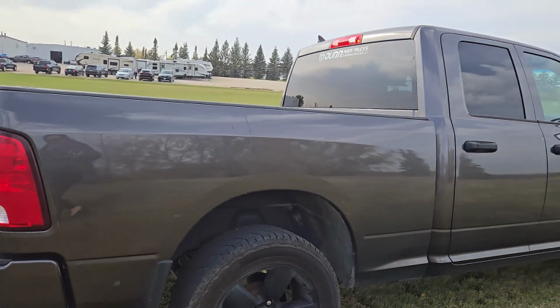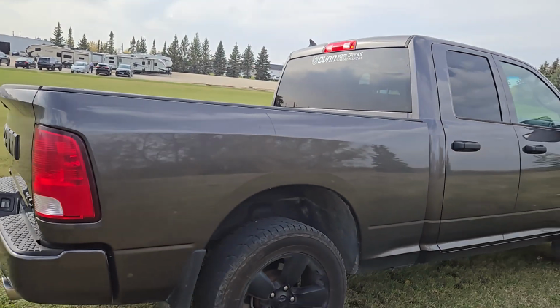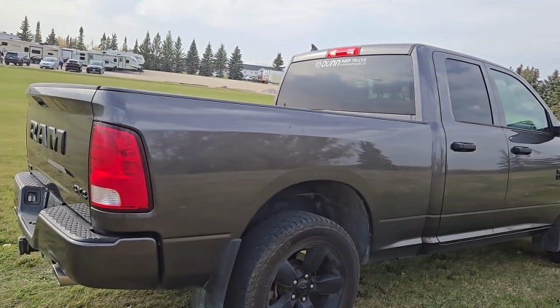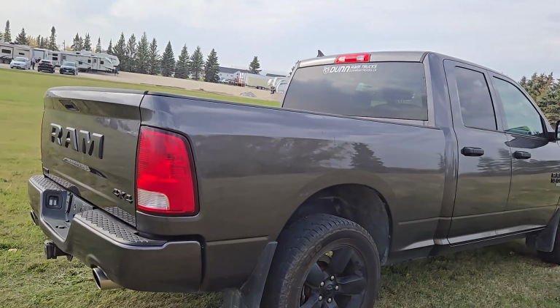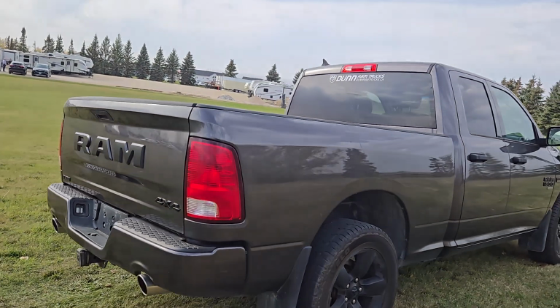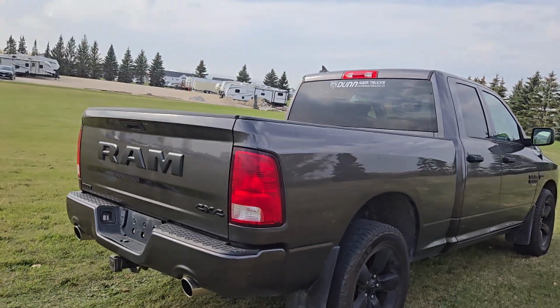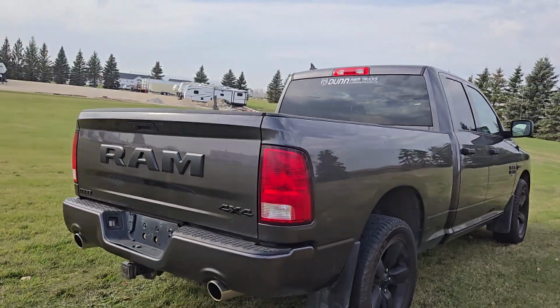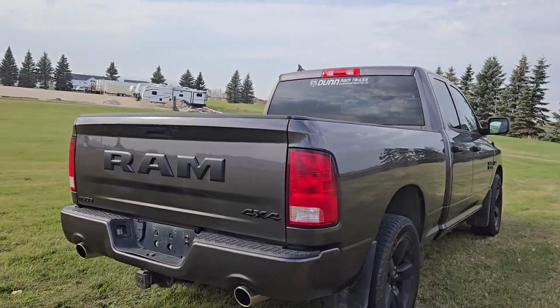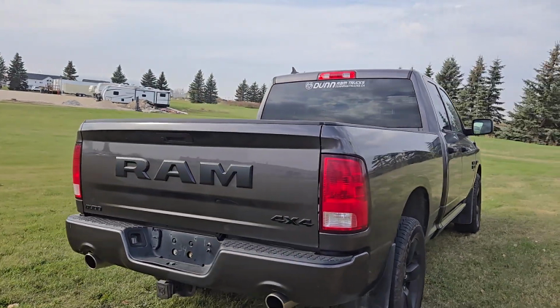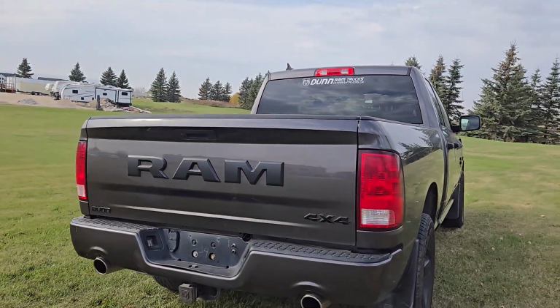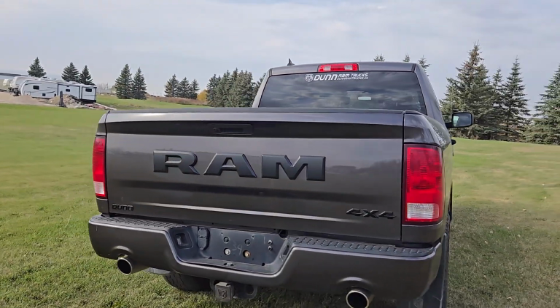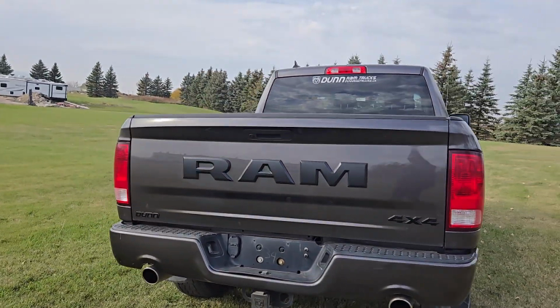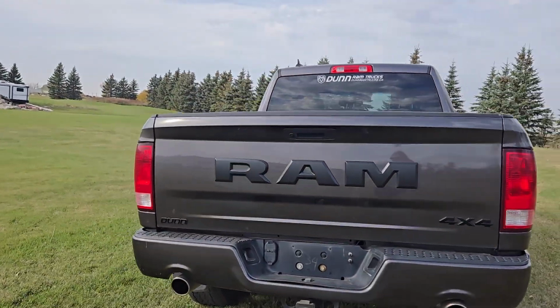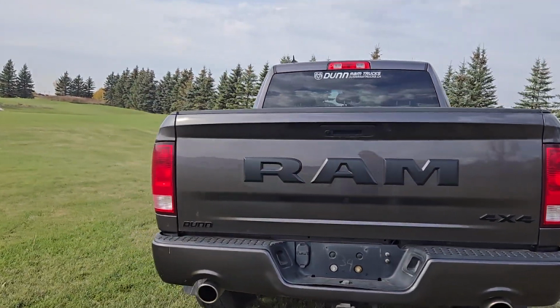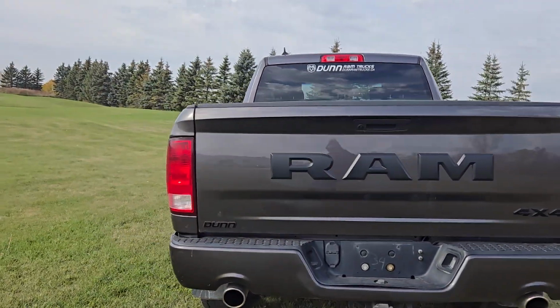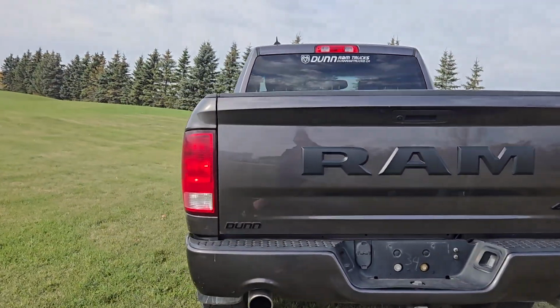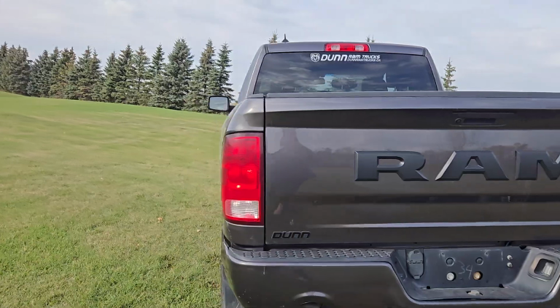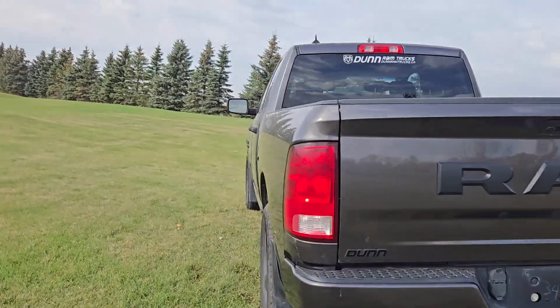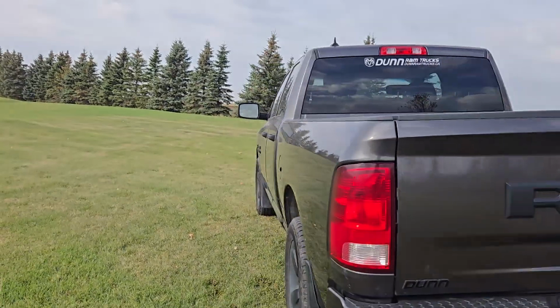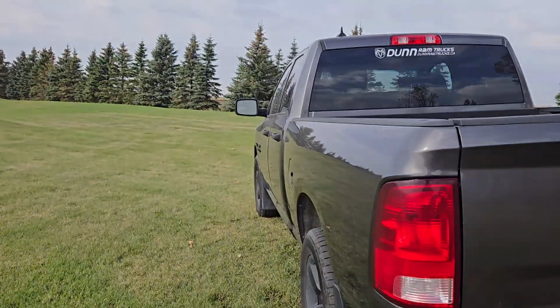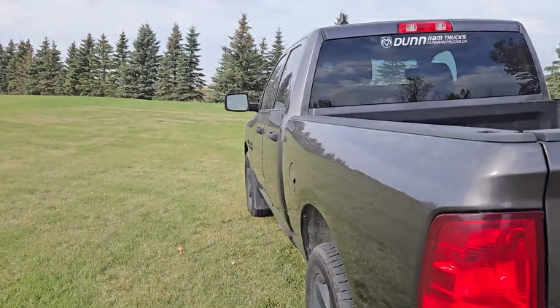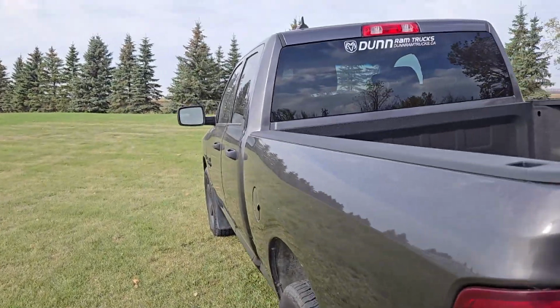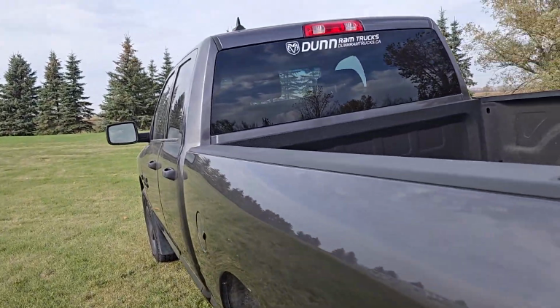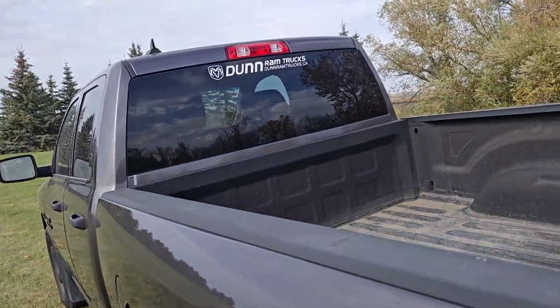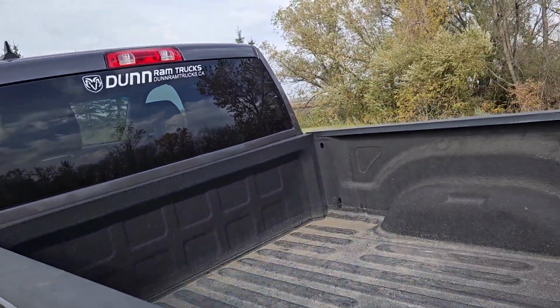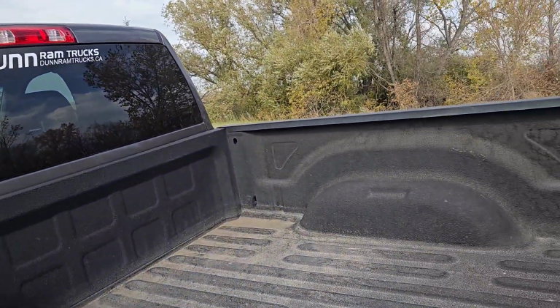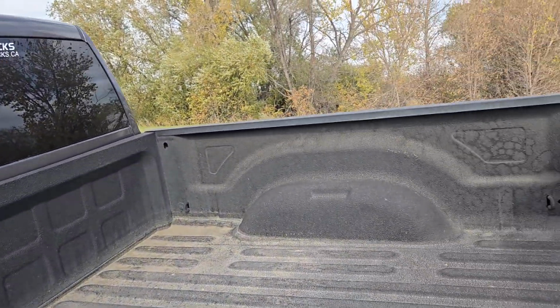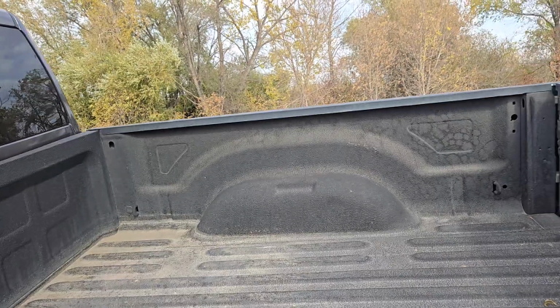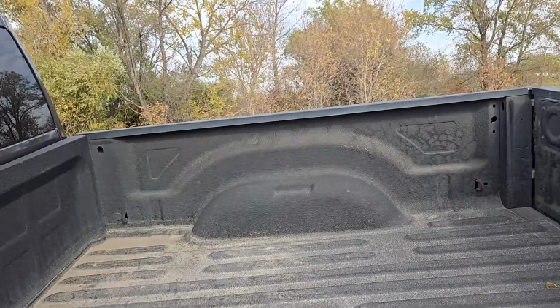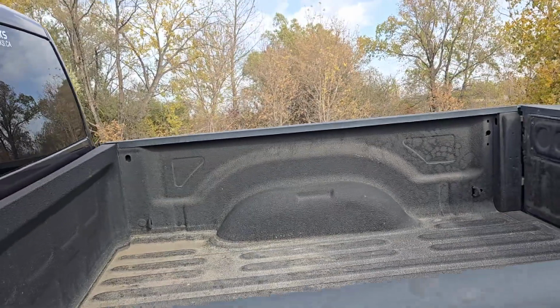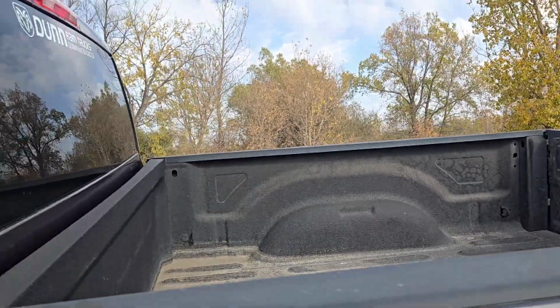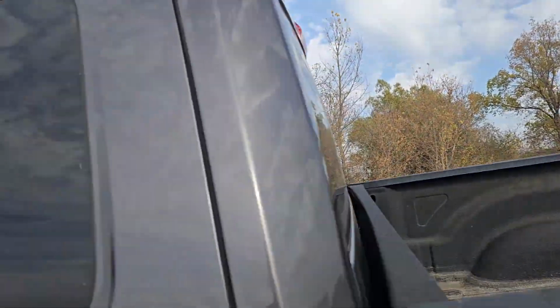As normal, I'm going to do a quick walk around of the exterior and then I will show you what it looks like inside. It already has a box liner in it, so we don't have to worry about anything there.